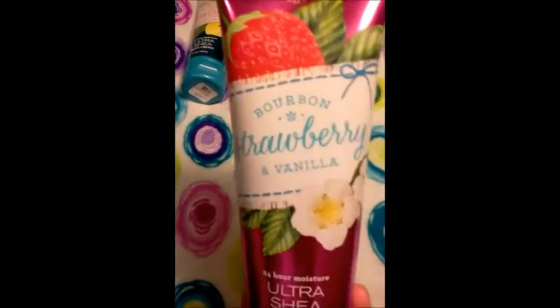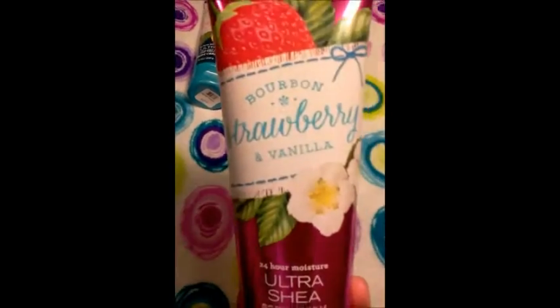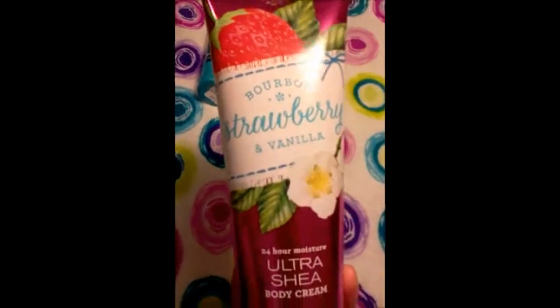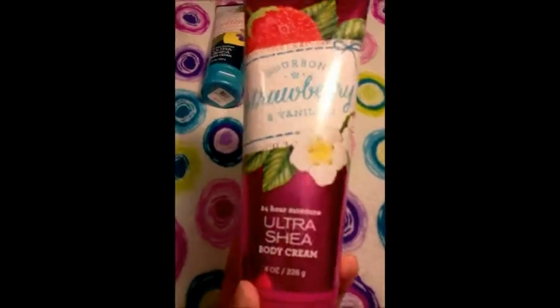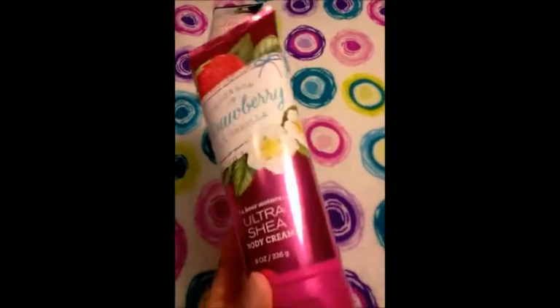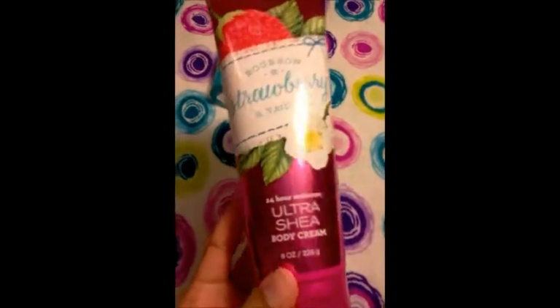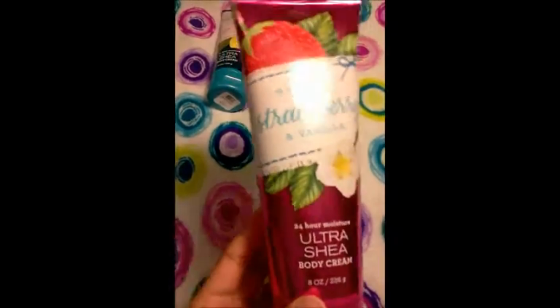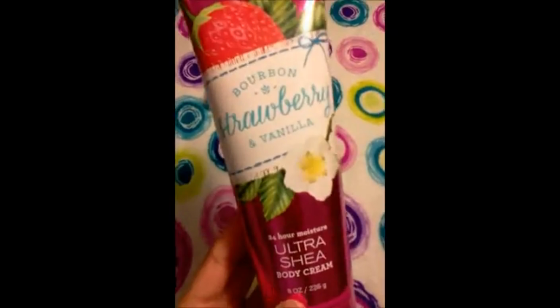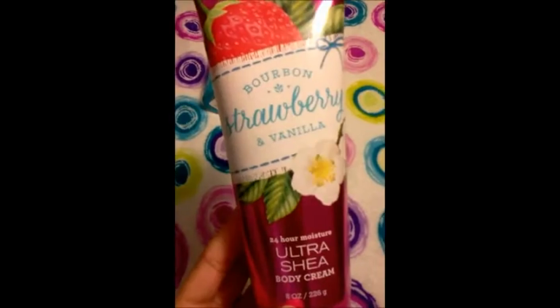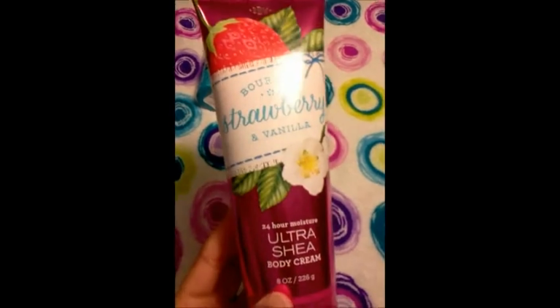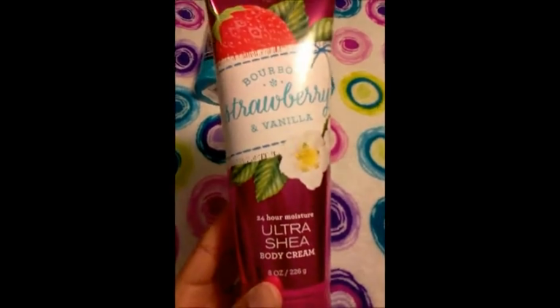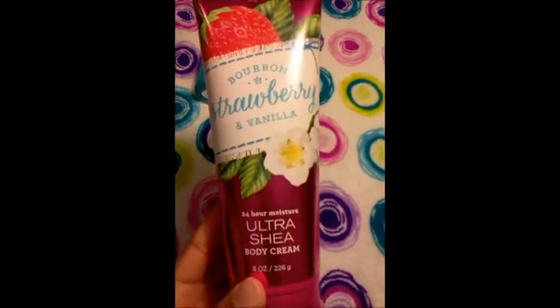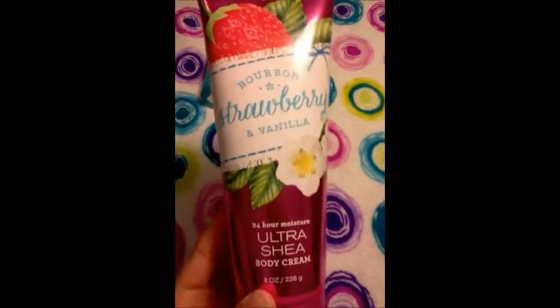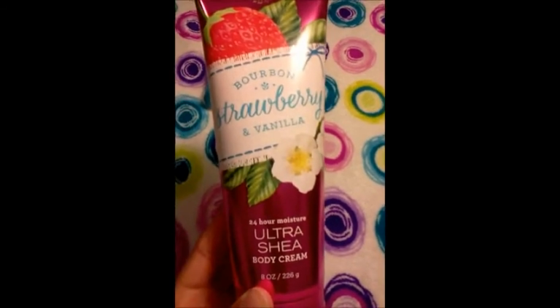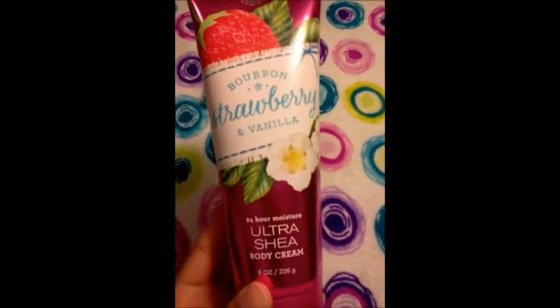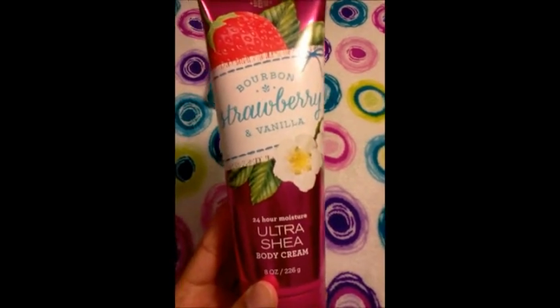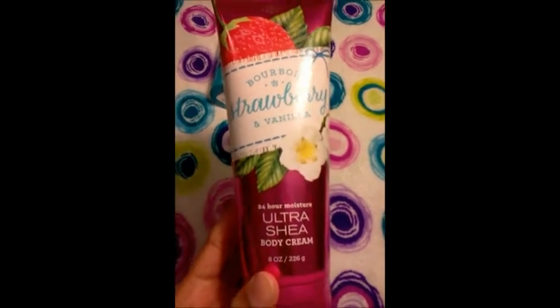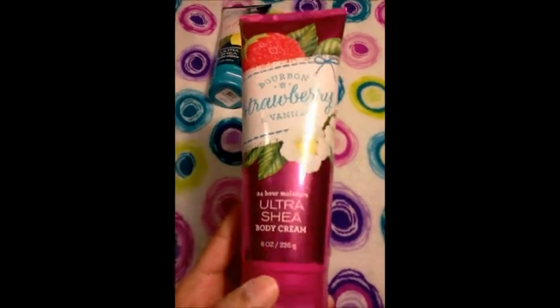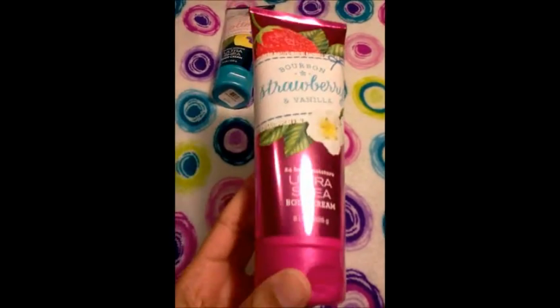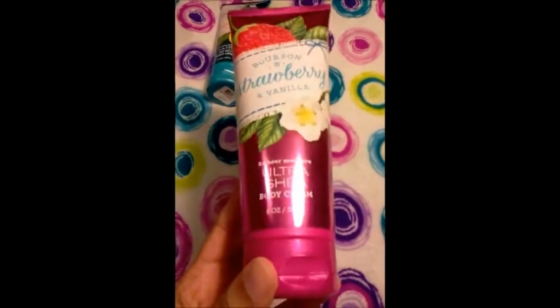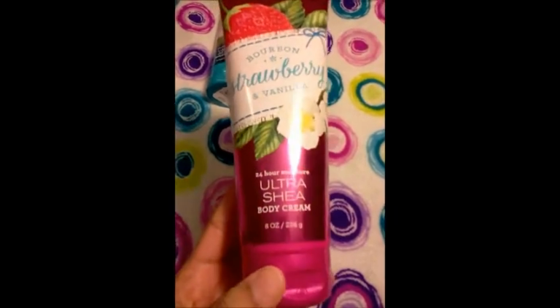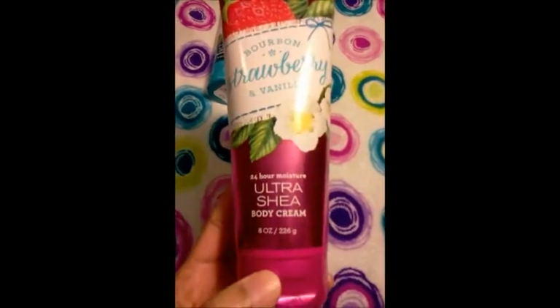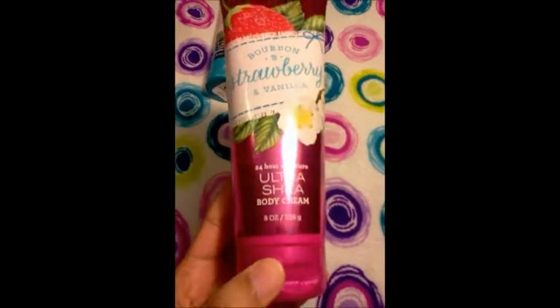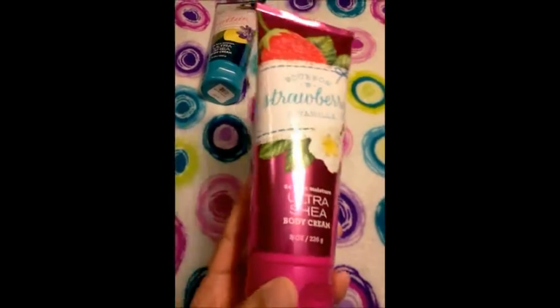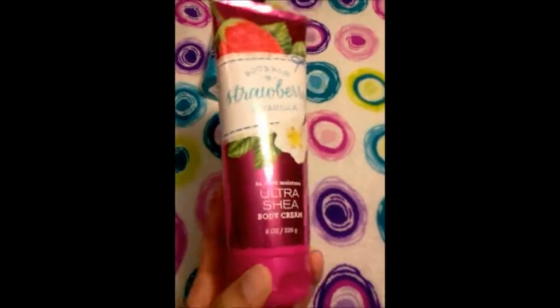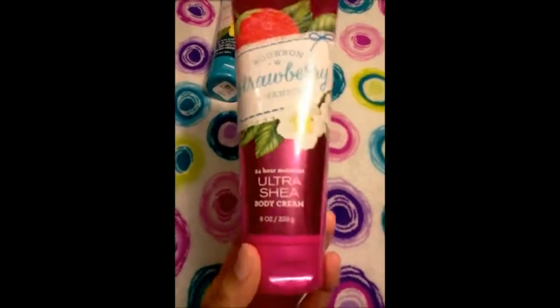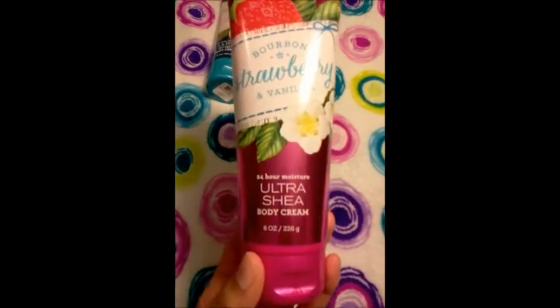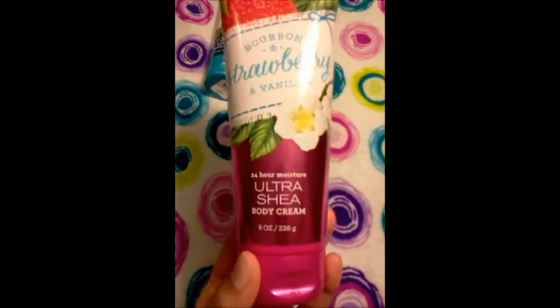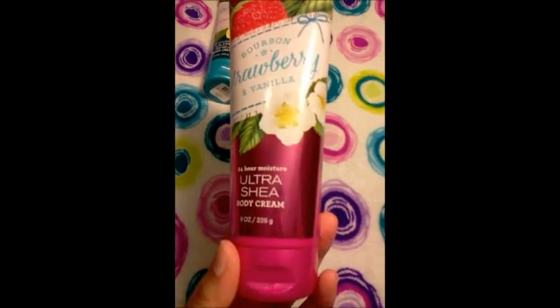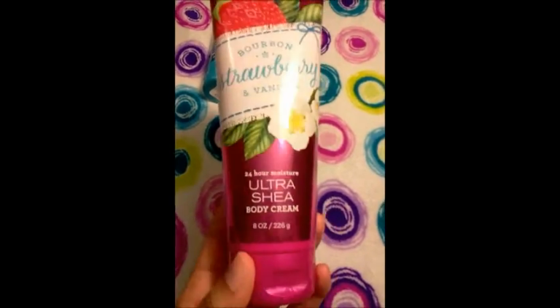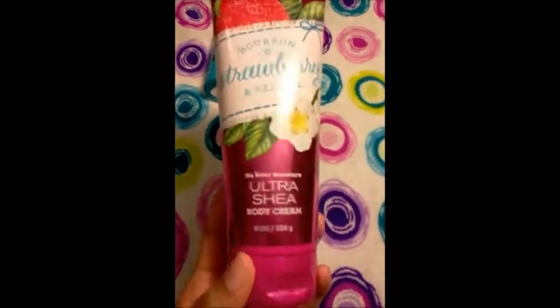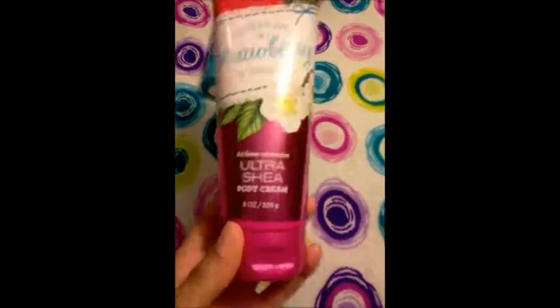I also got the Bourbon, Strawberry and Vanilla. This is a very good strawberry scent. I actually like it better than the Strawberry Sparkler. I got the Ultra Shea Body Cream of this one and it really does just smell like strawberries and vanilla.